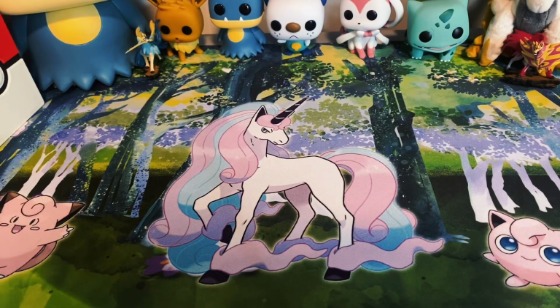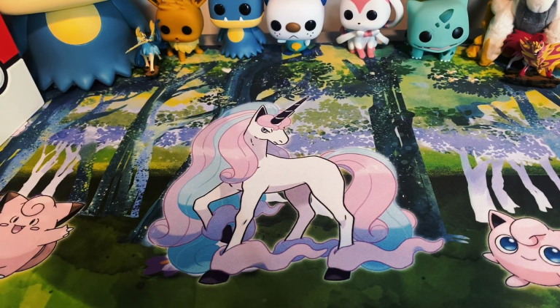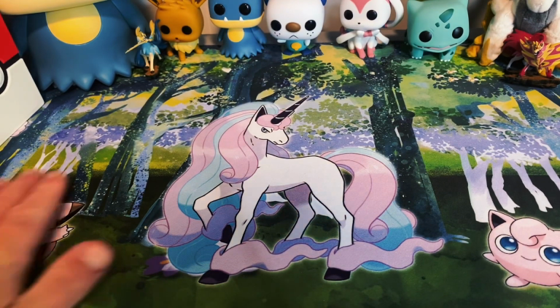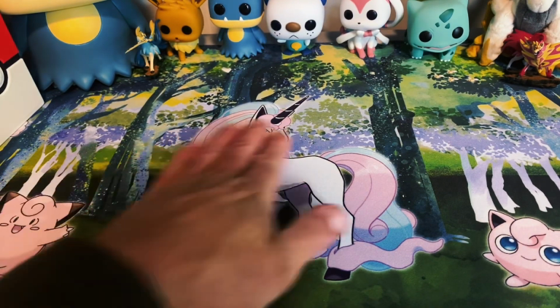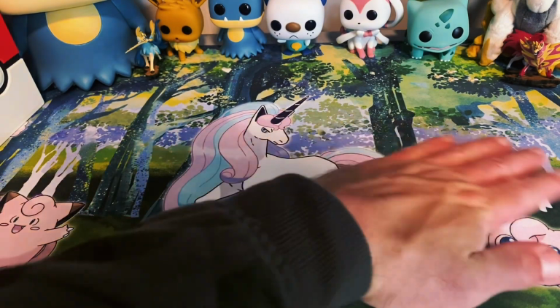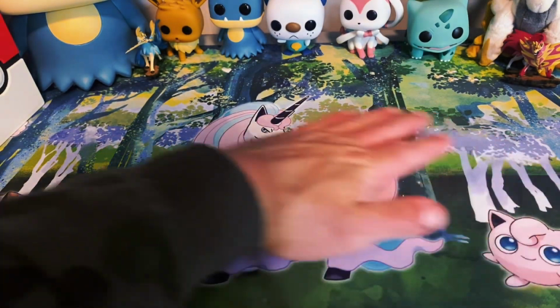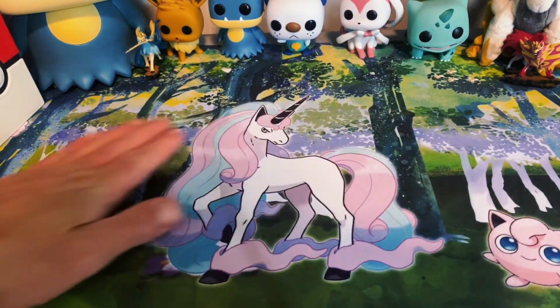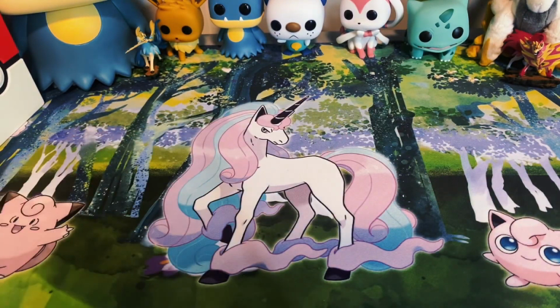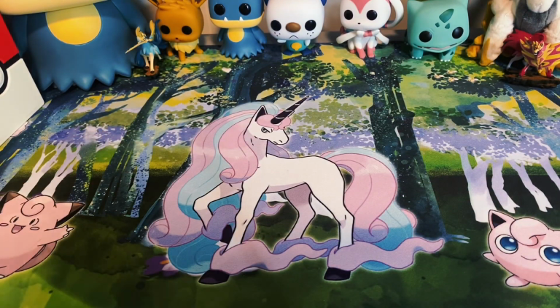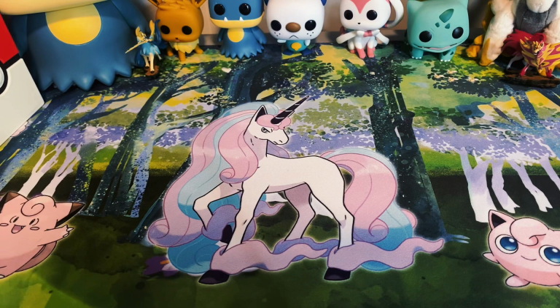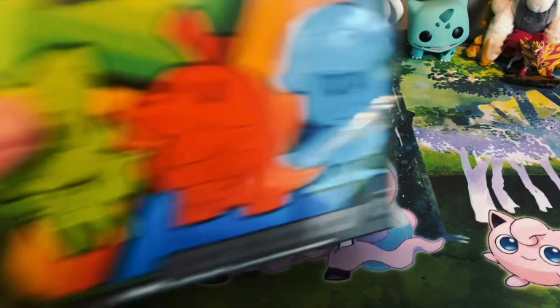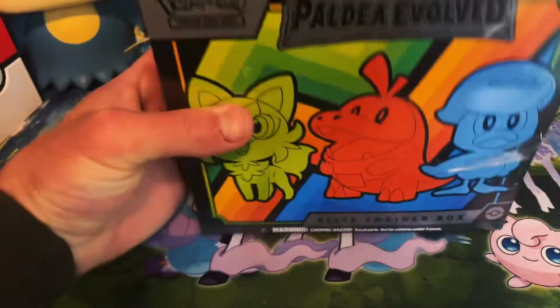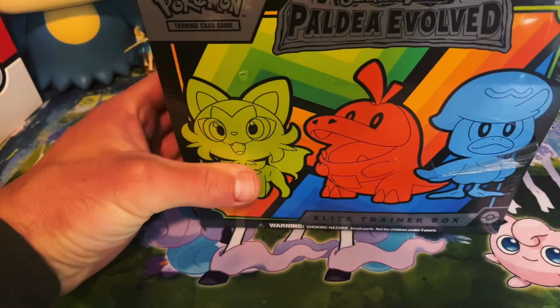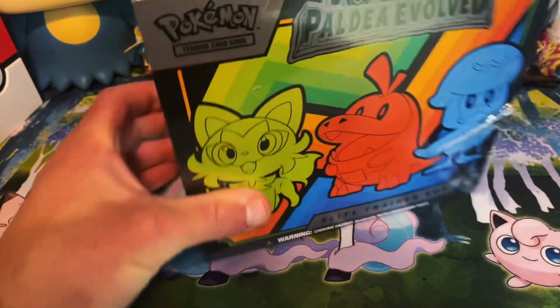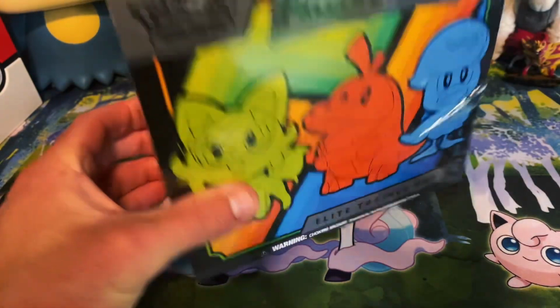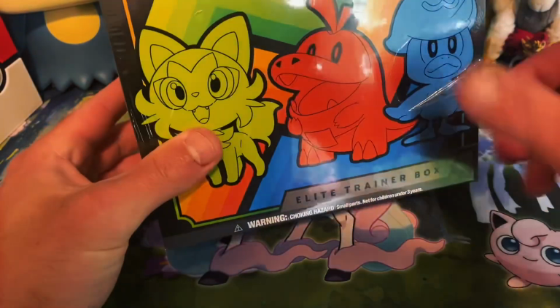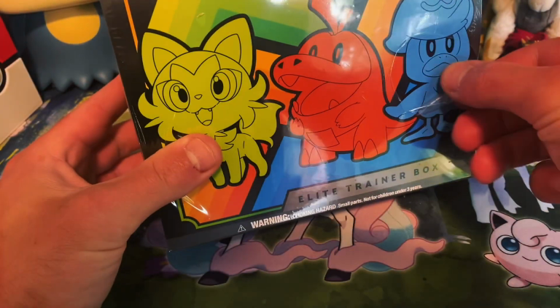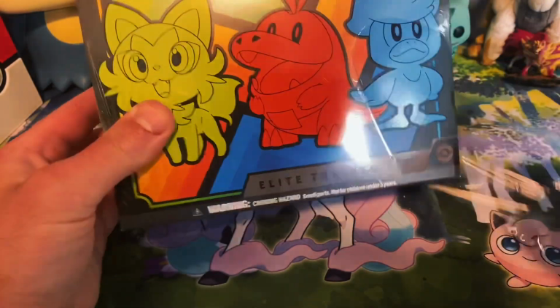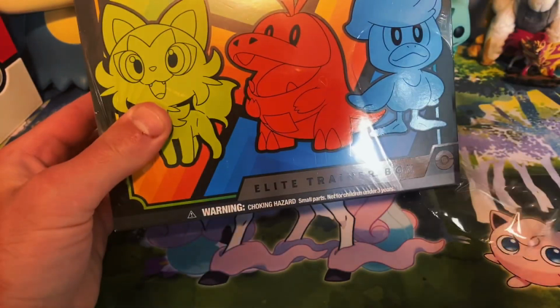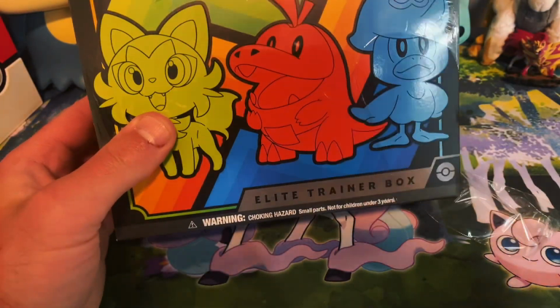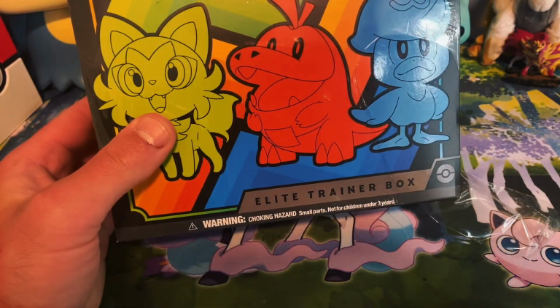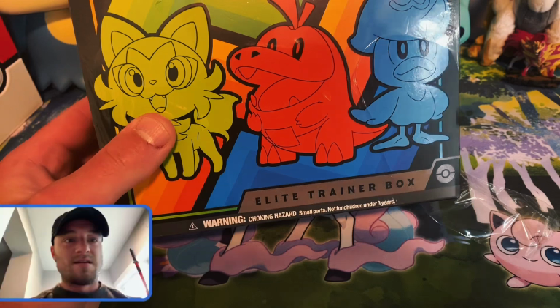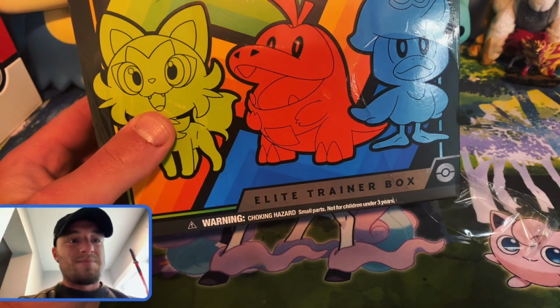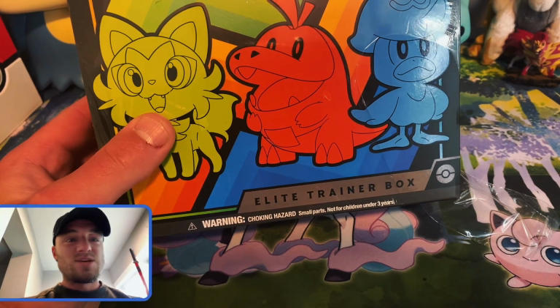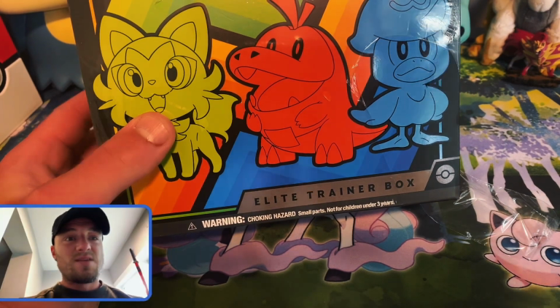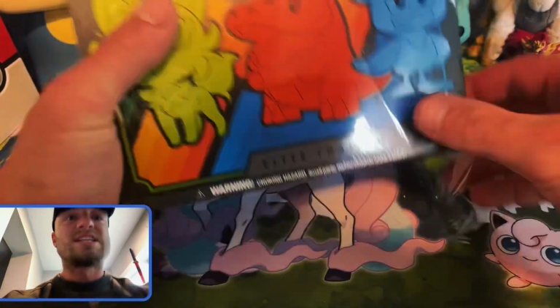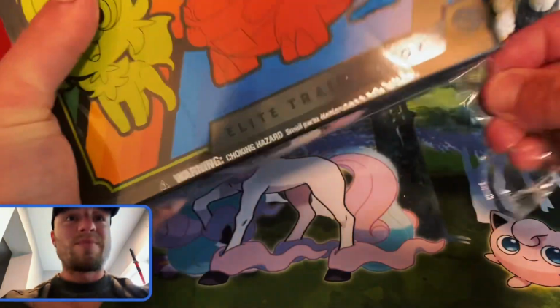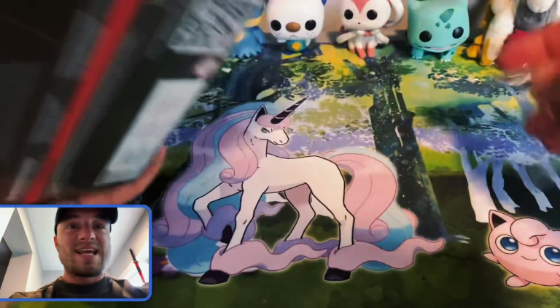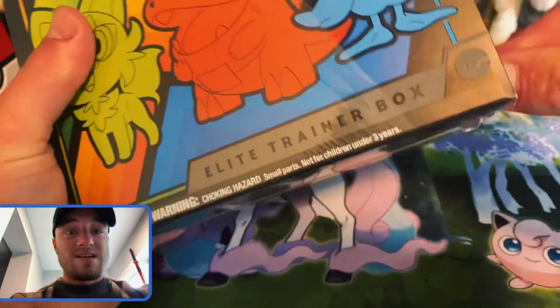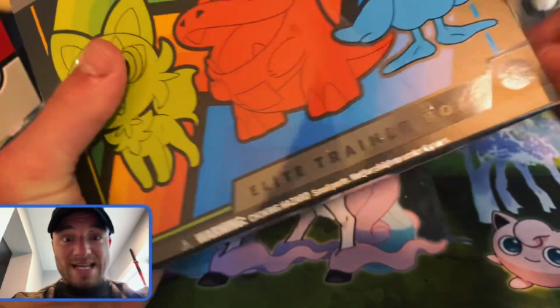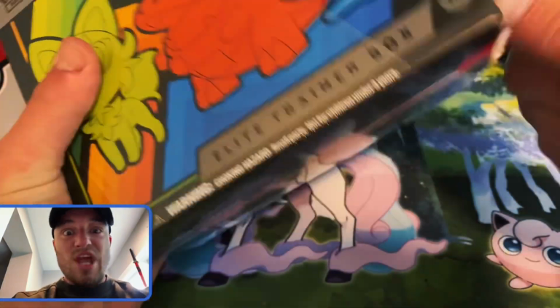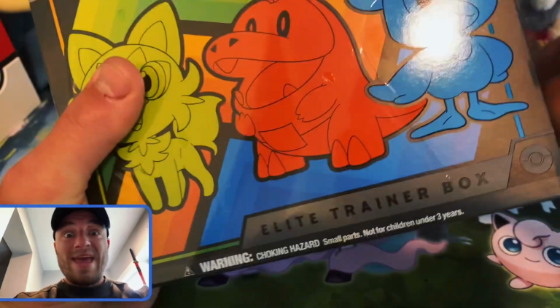But first, just appreciate this play mat. So beautiful. But here it is, the Paldea Evolved. Mine came in ripped already, but it's okay. We're just gonna jump up in this thing anyway. Let's crack this bad boy open.